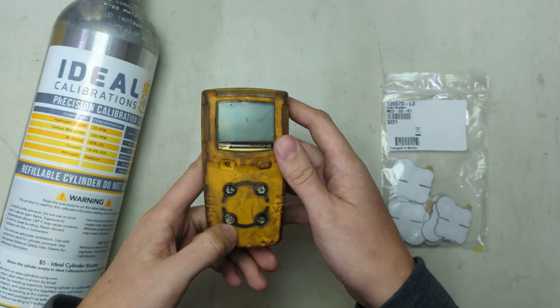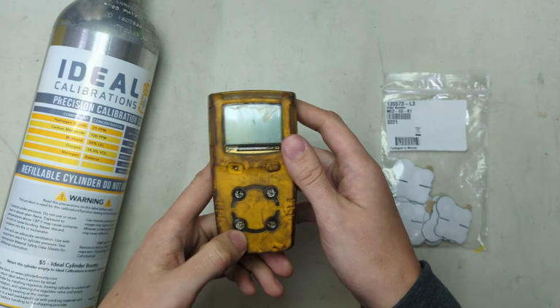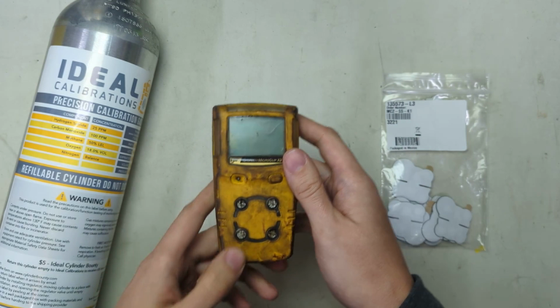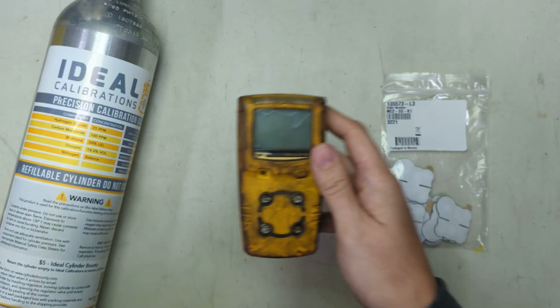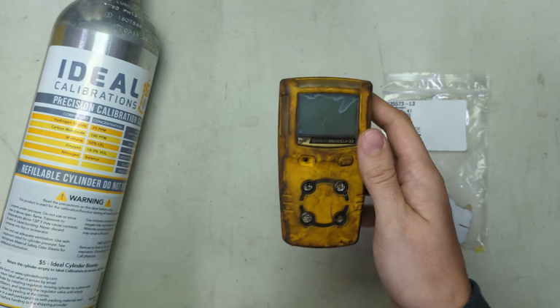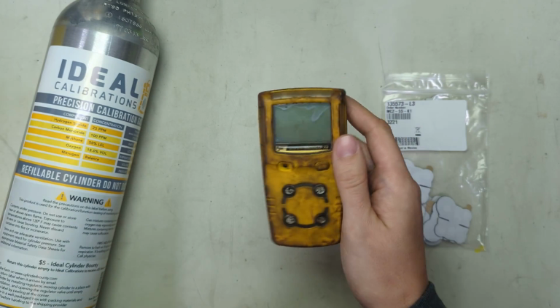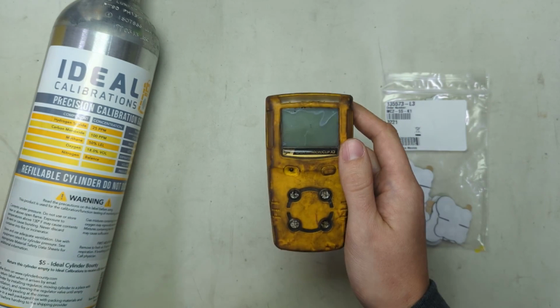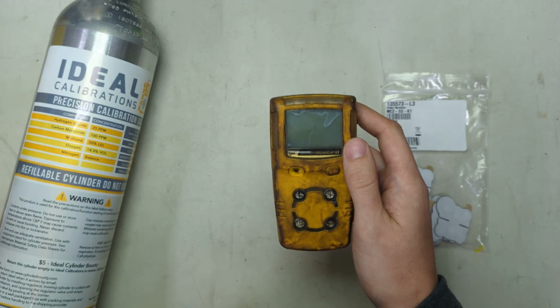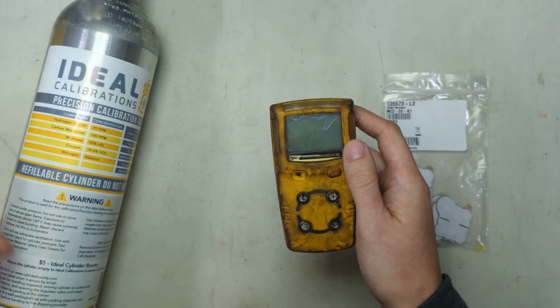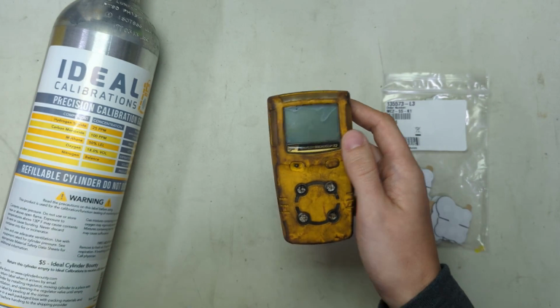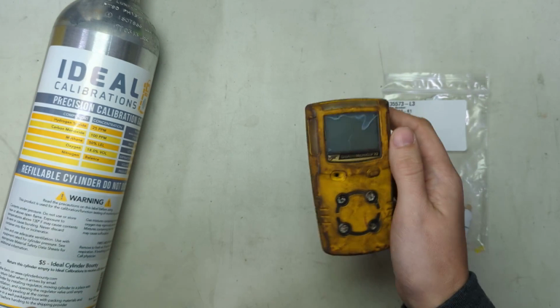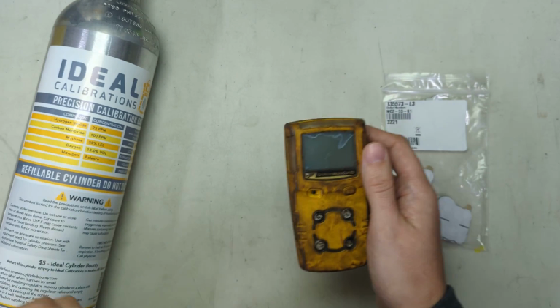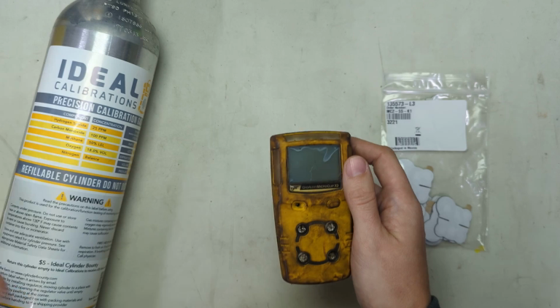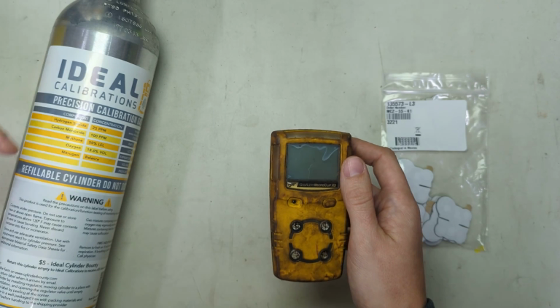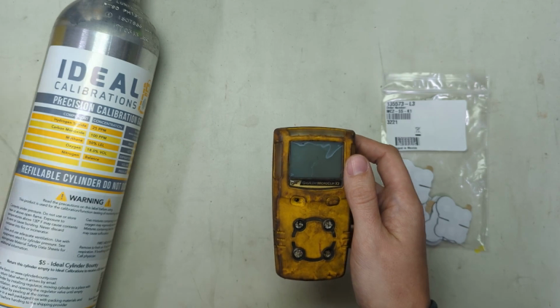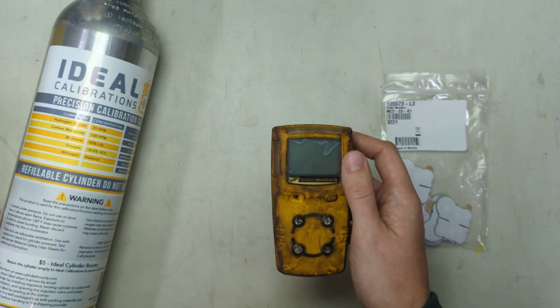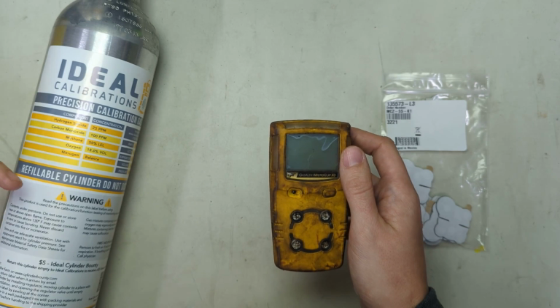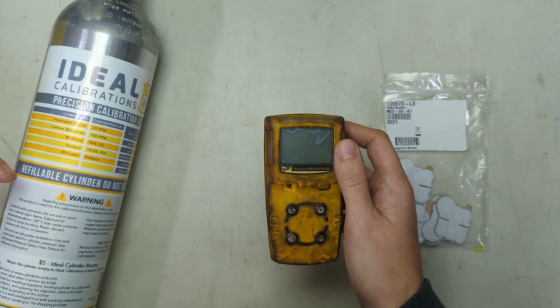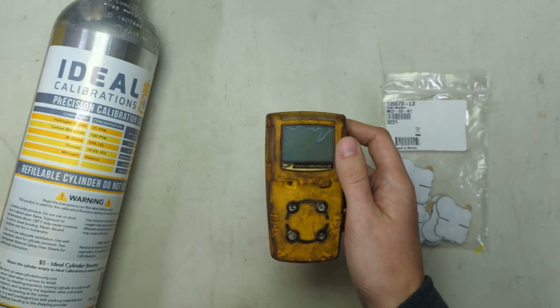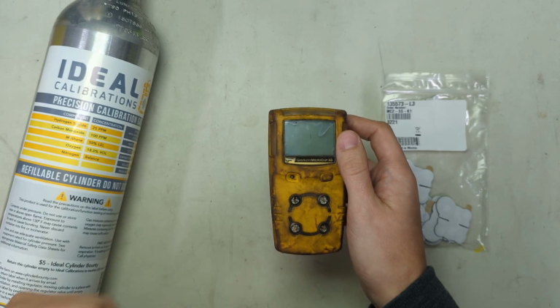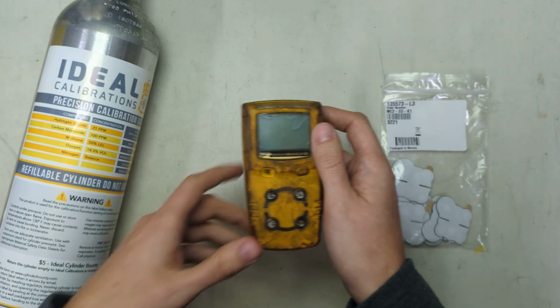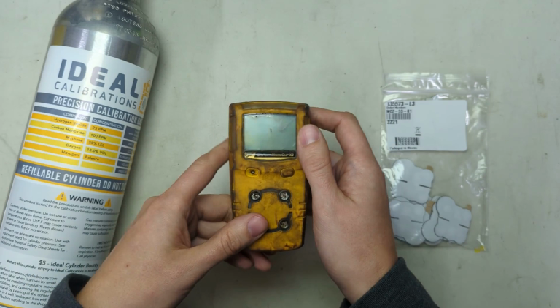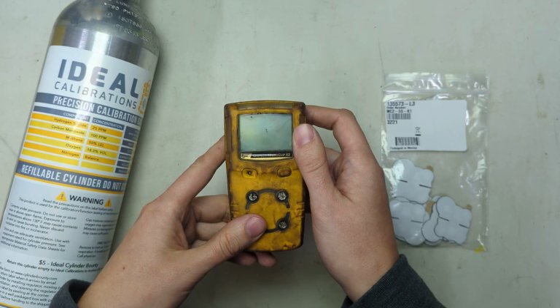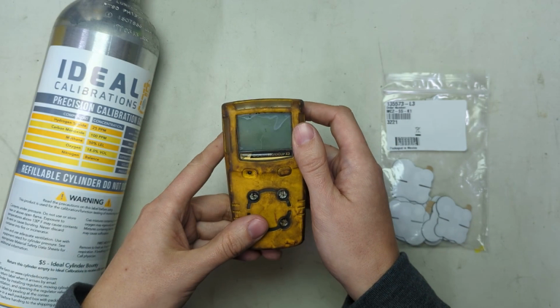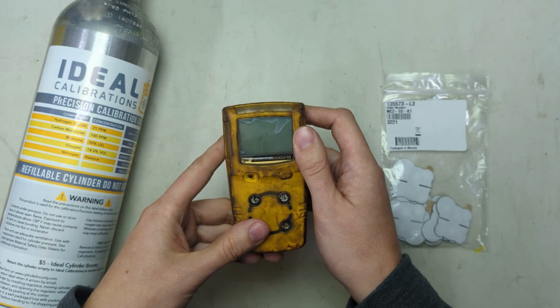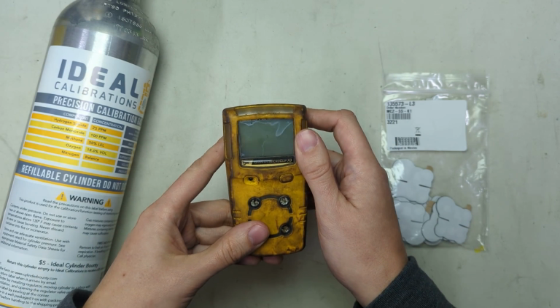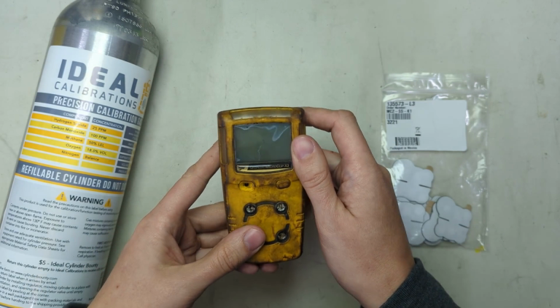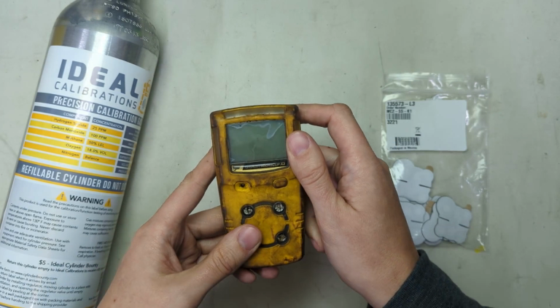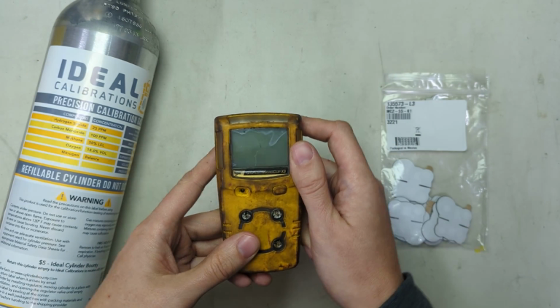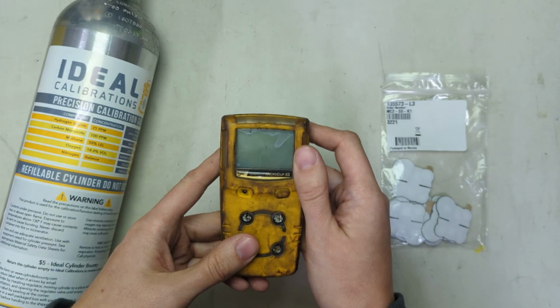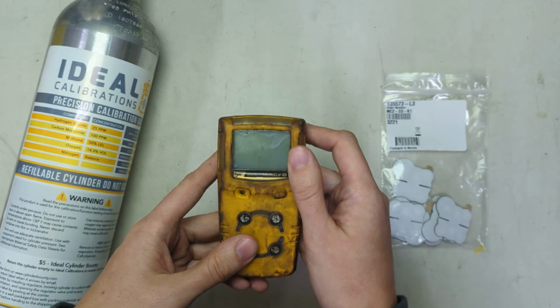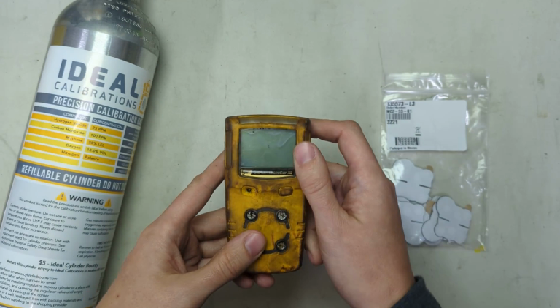Before we get started, remember if you need calibration gas, please order it from us. This is the mix that you need and we manufacture it in house. We usually have it in stock ready to ship.